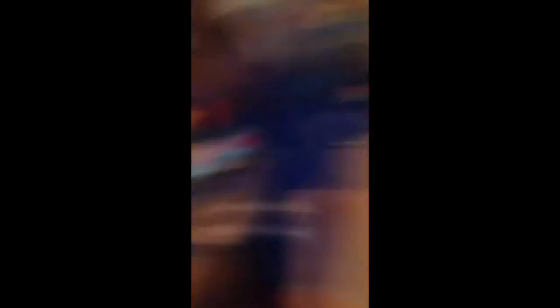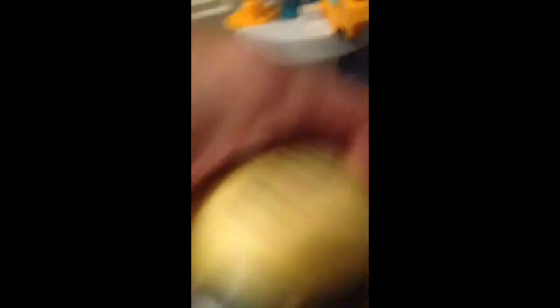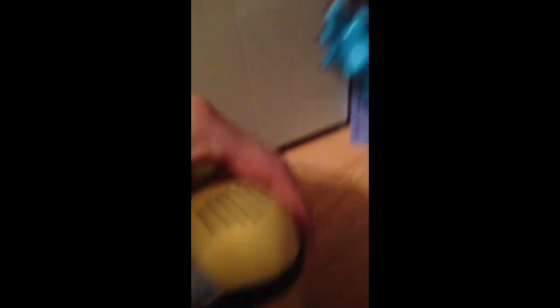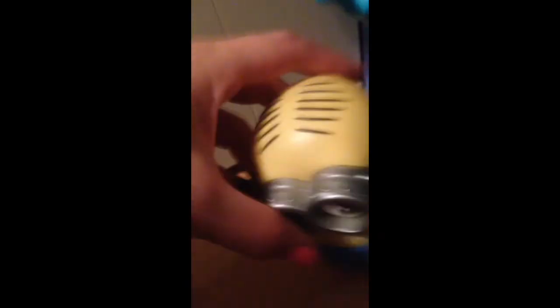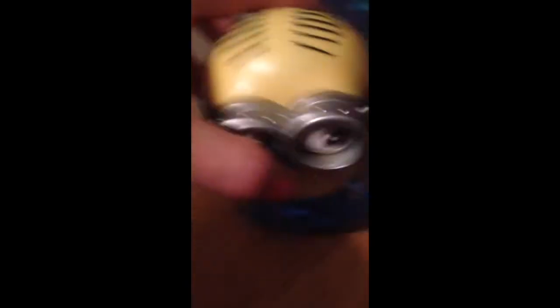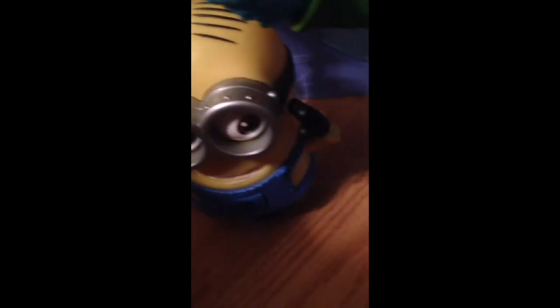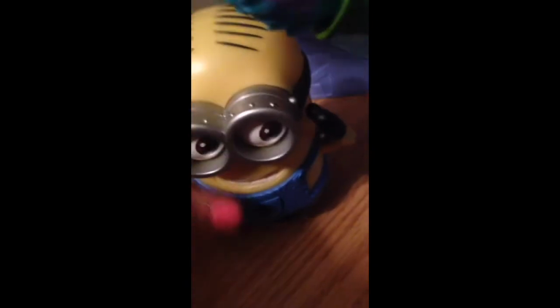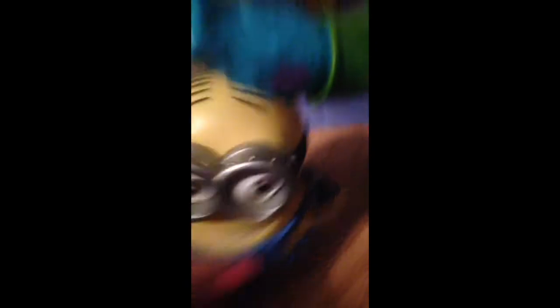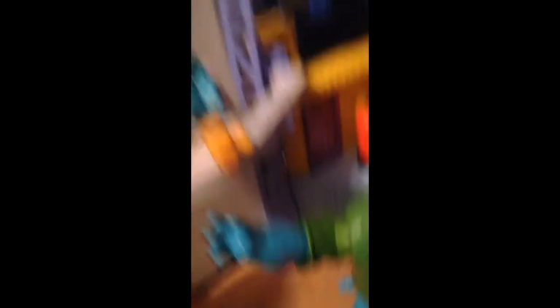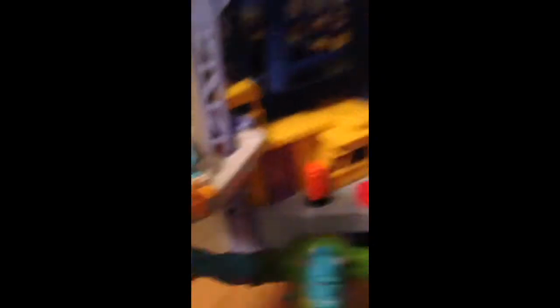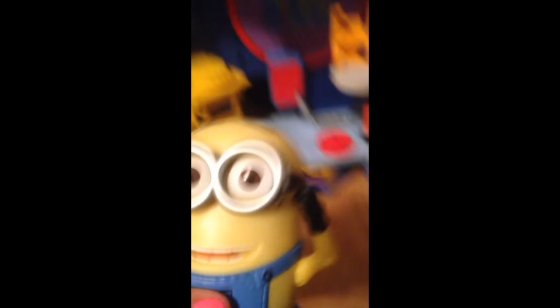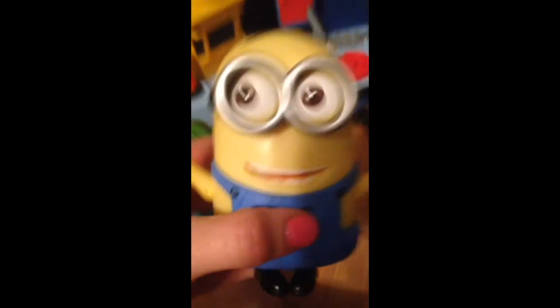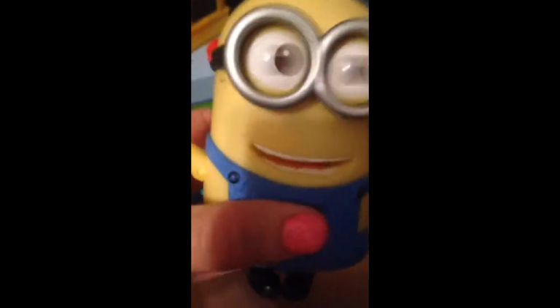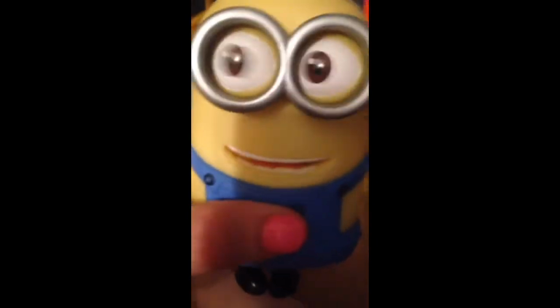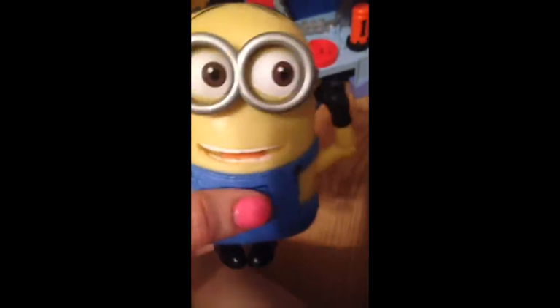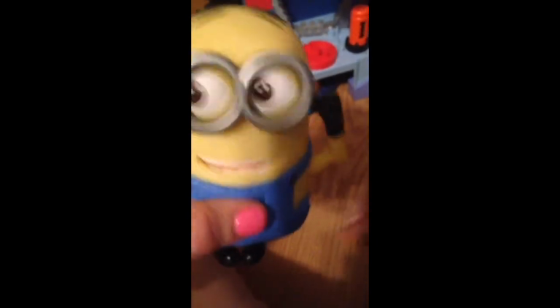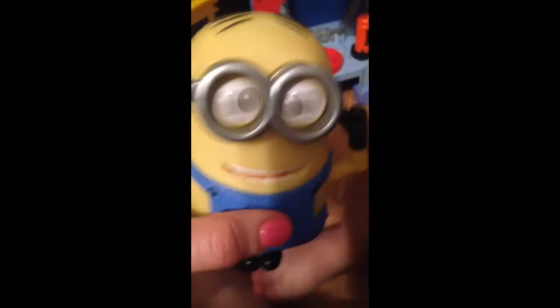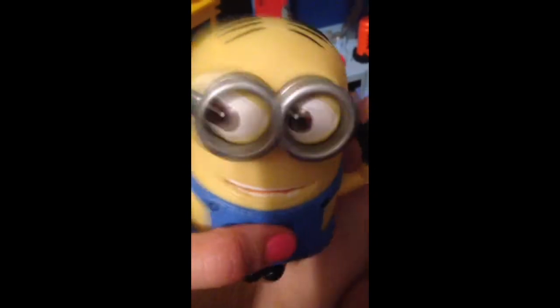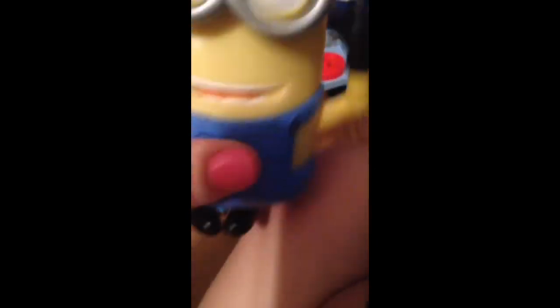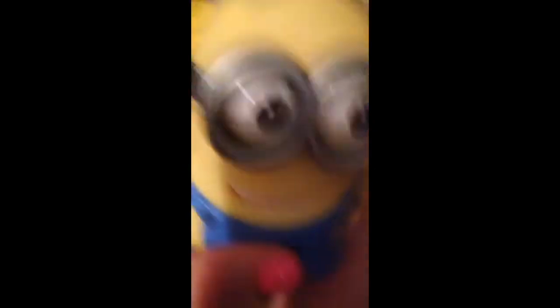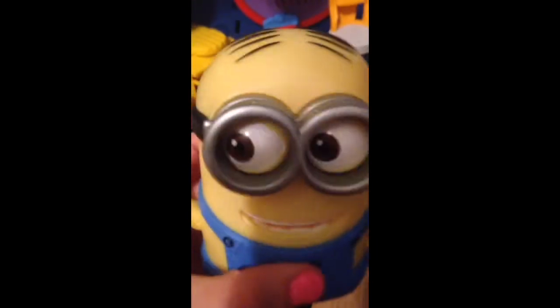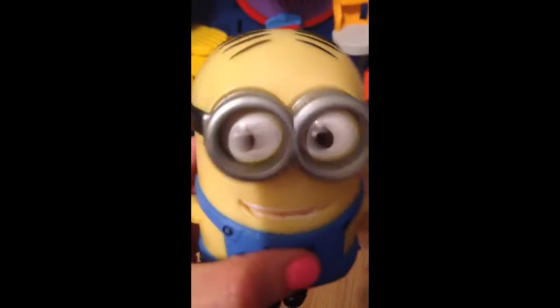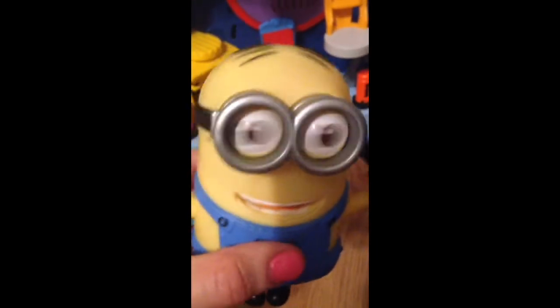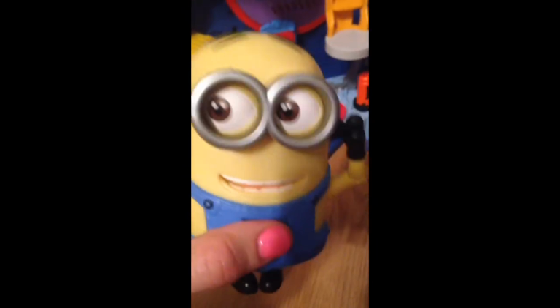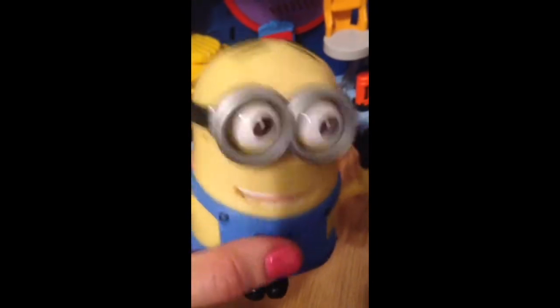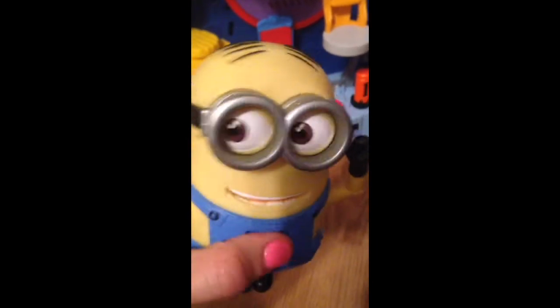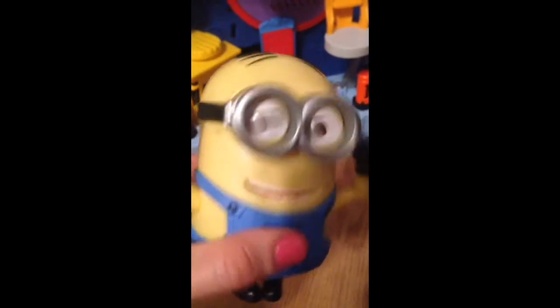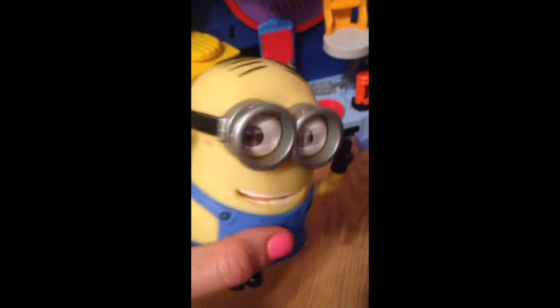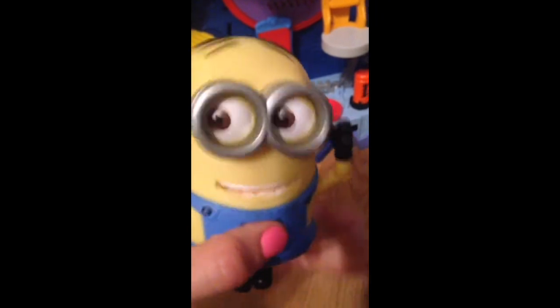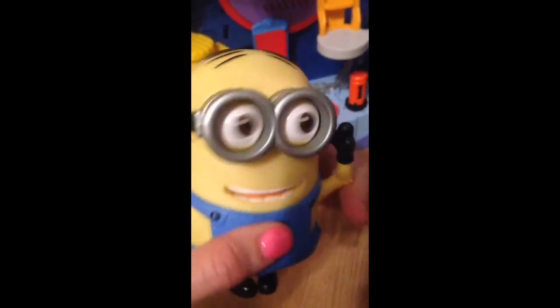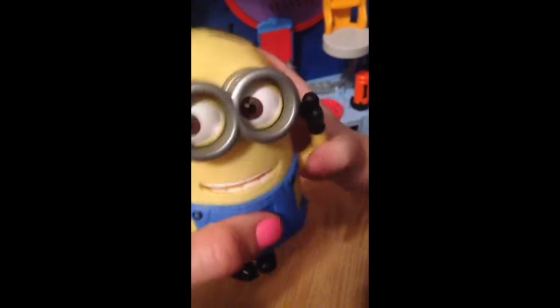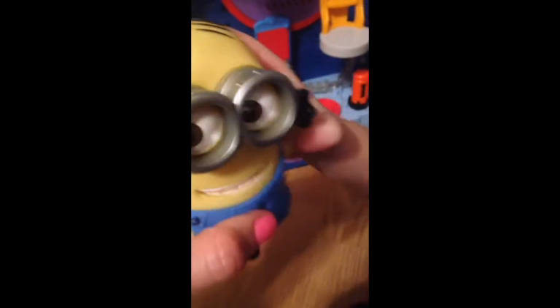And we've got a minion. What's the minion do? Oh no, he goes crazy. He says, oh my gosh, oh my gosh, I'm going crazy.